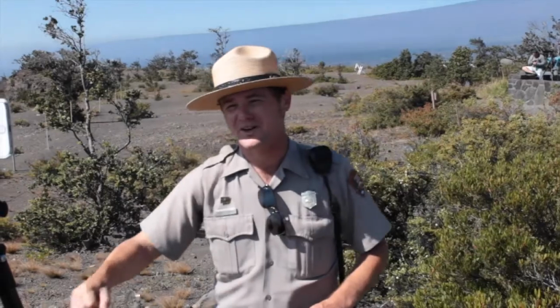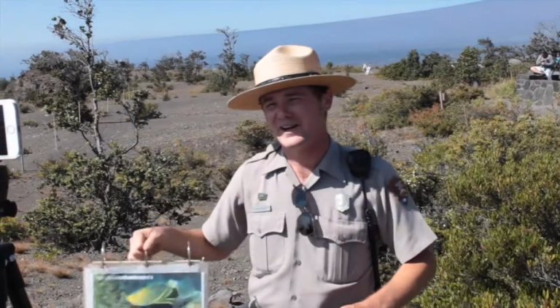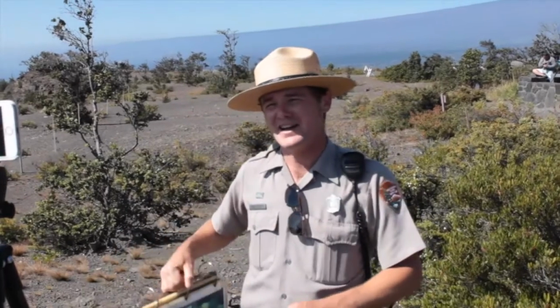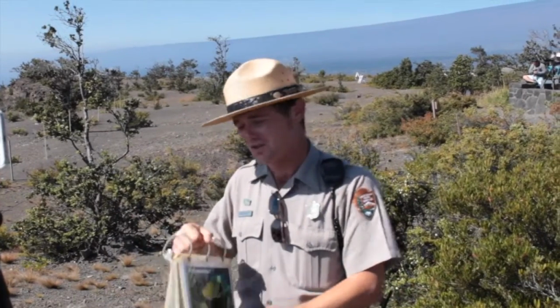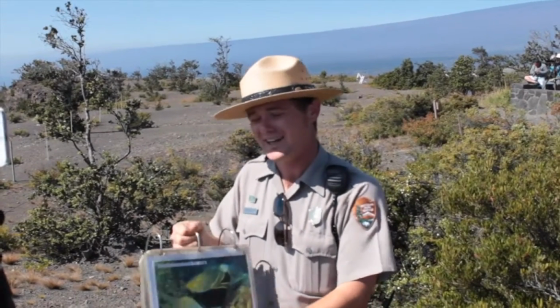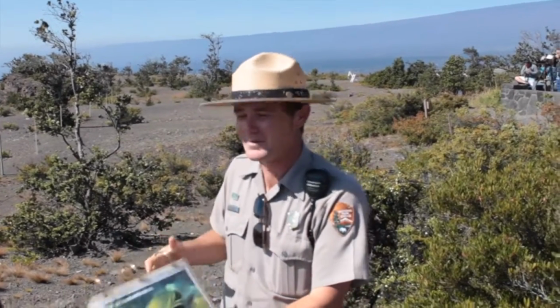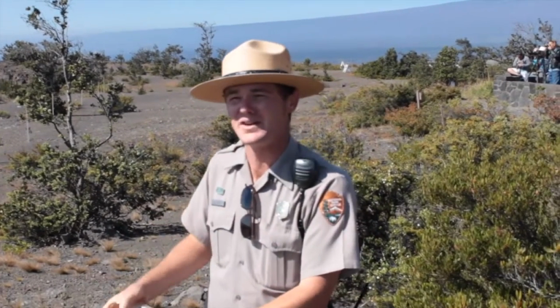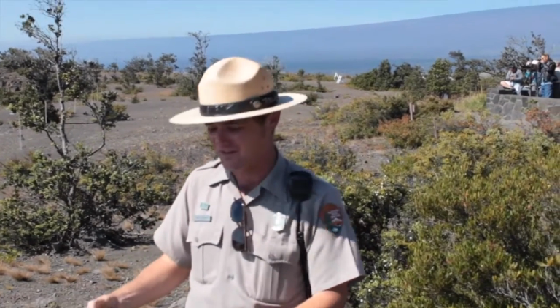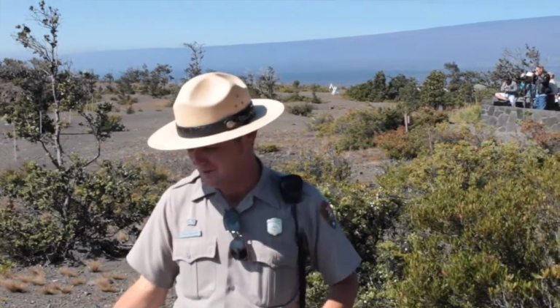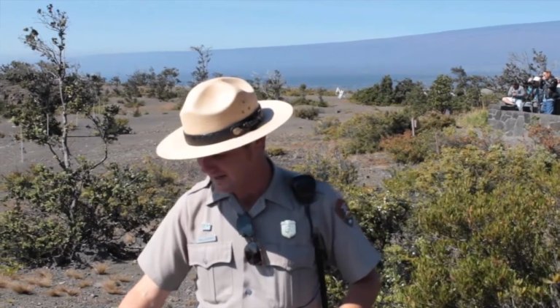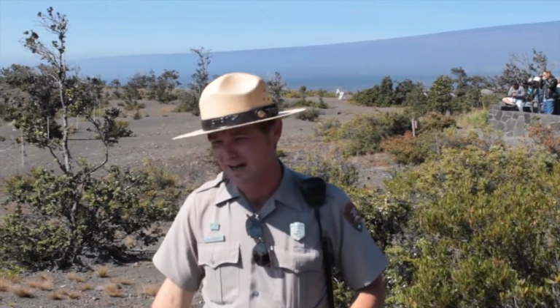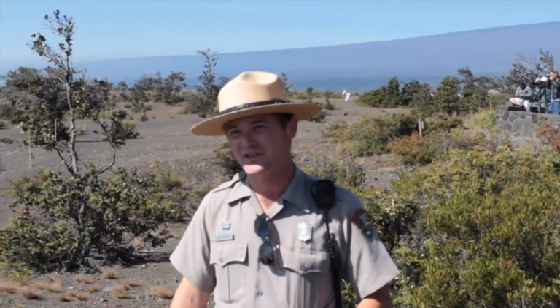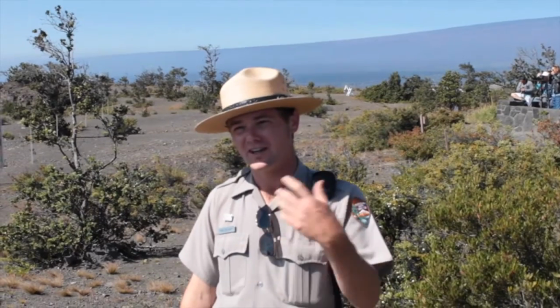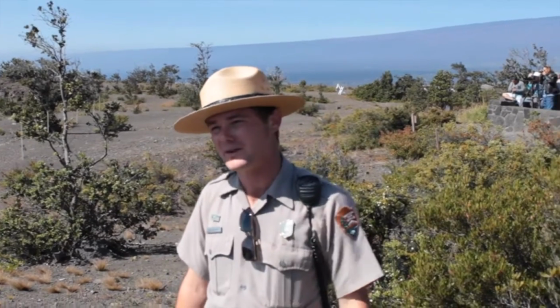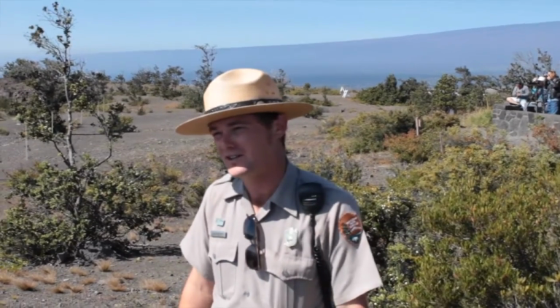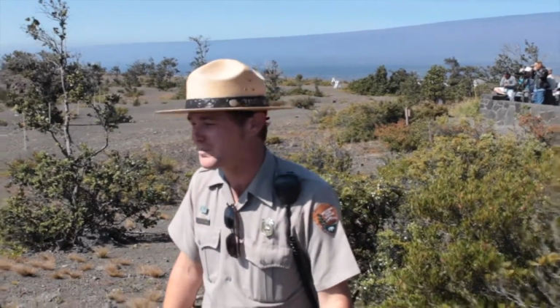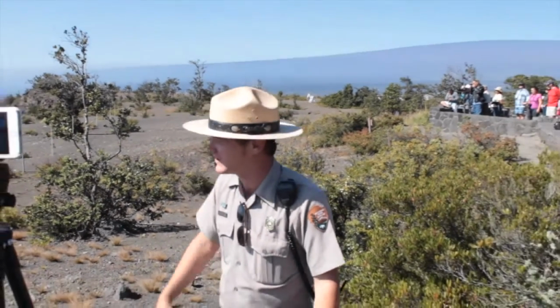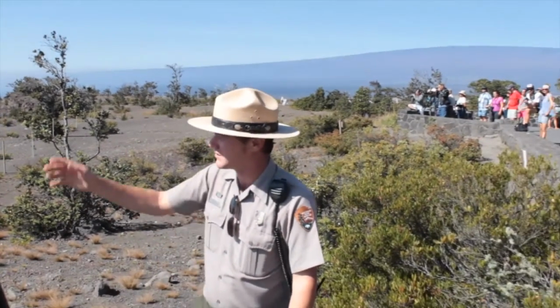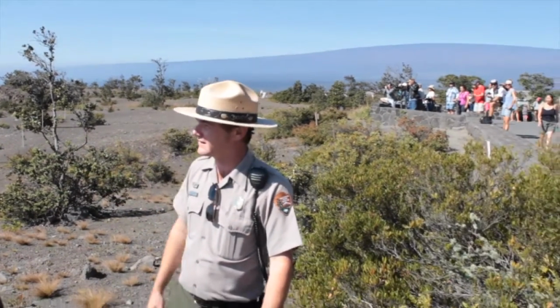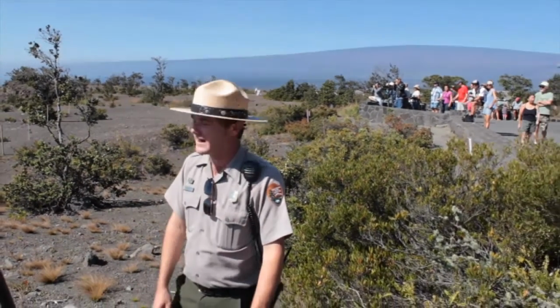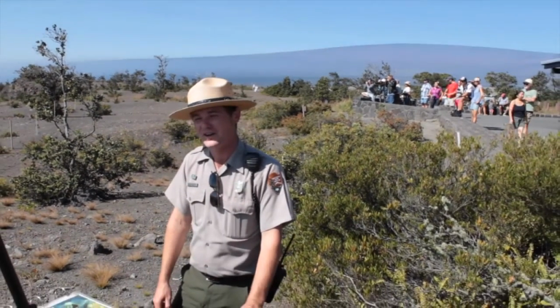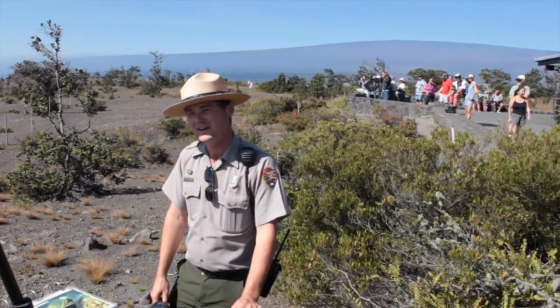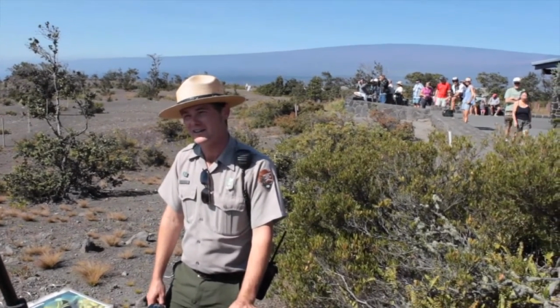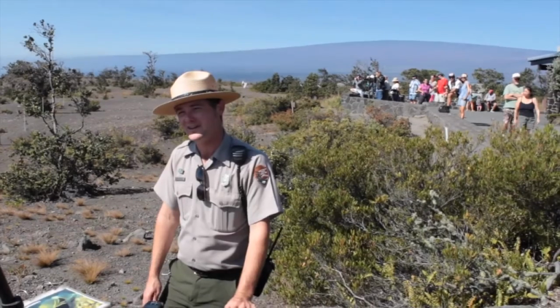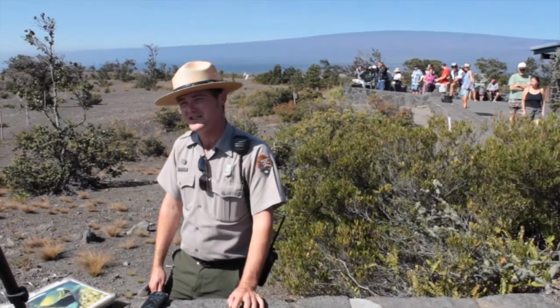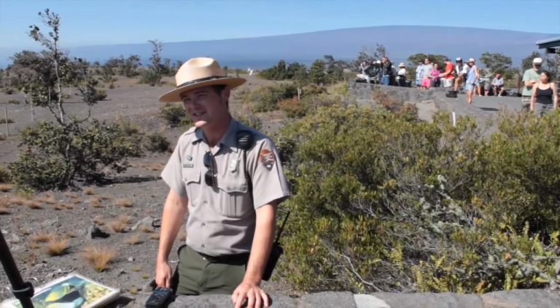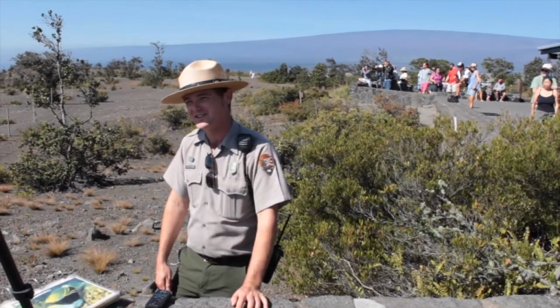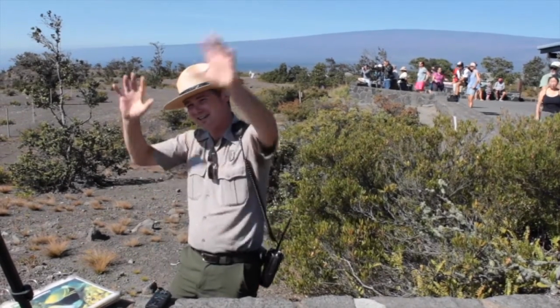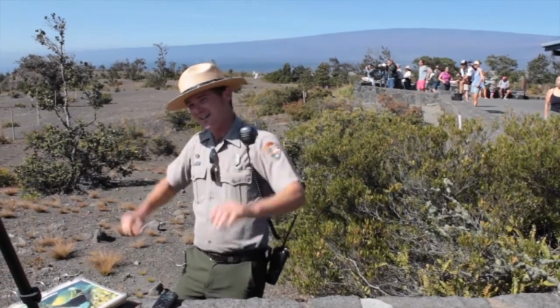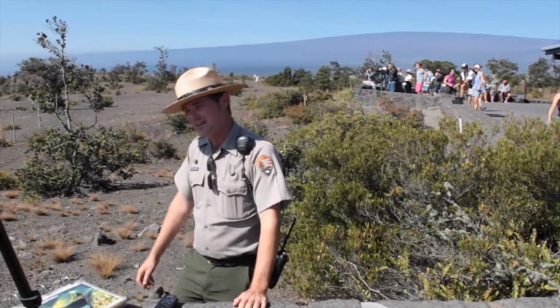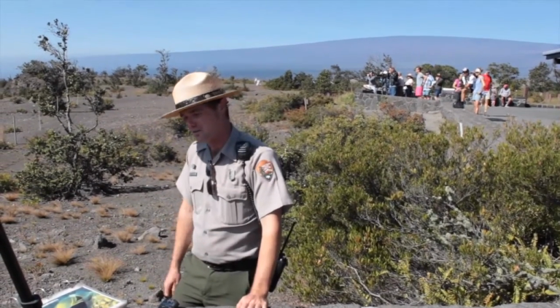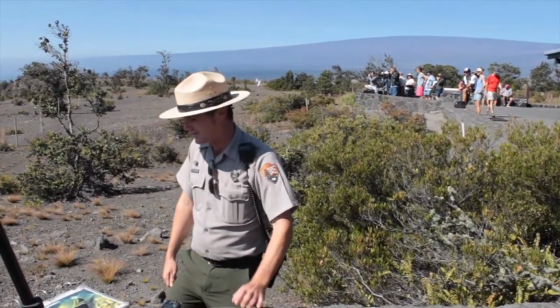Welcome to Hawaii Volcanoes, virtually. My name is Ranger Travis Delamont. Jessica asked me to come out and talk to you a little bit about what's going on out at the crater here and kind of what you guys are seeing on the other side of the virtual world.